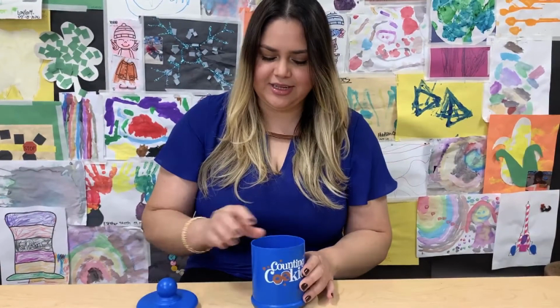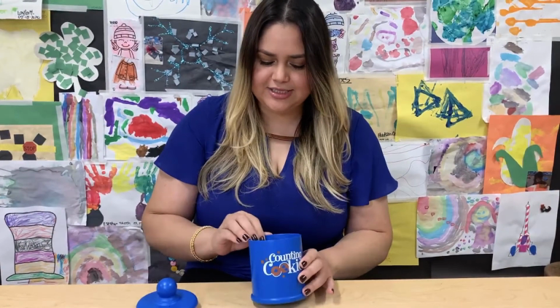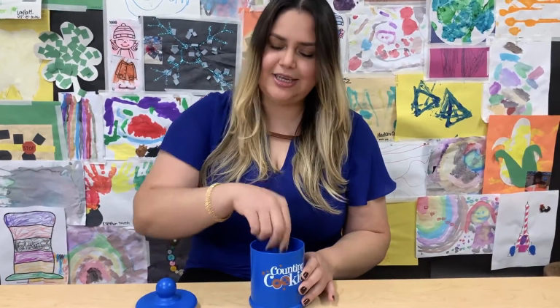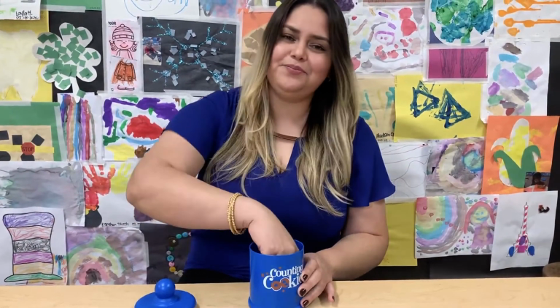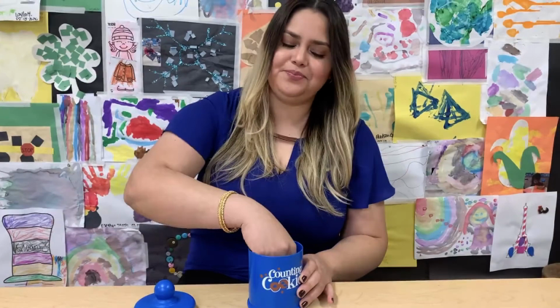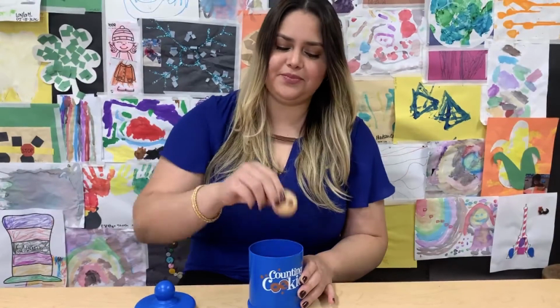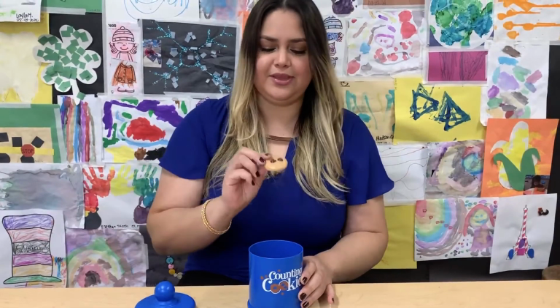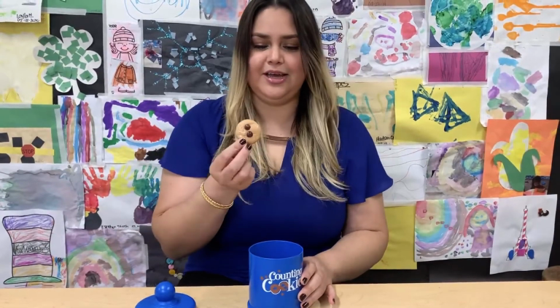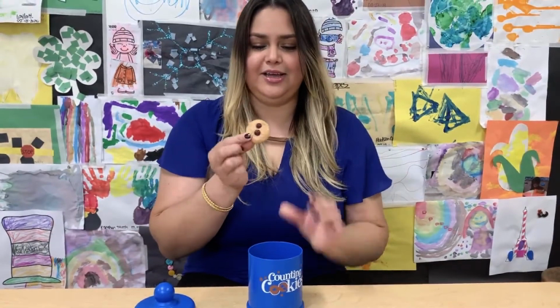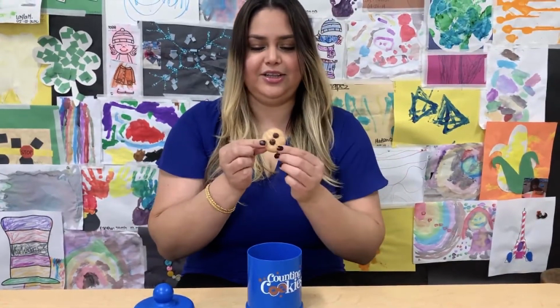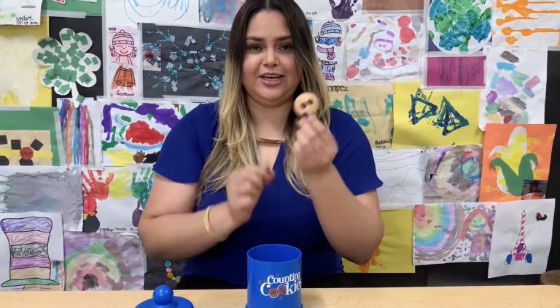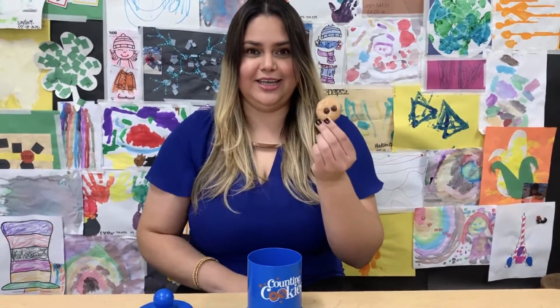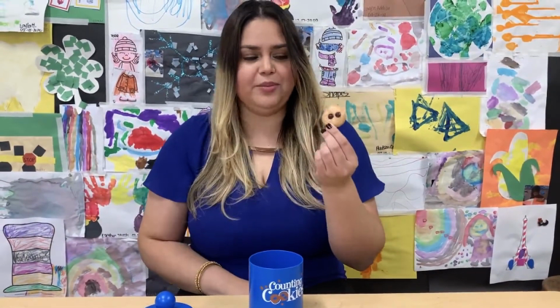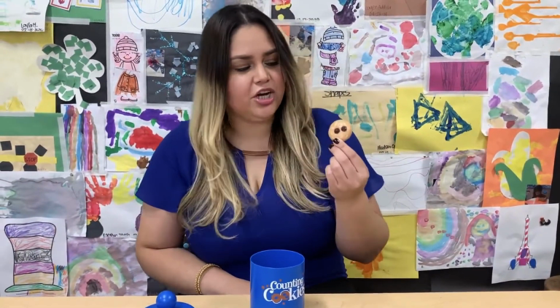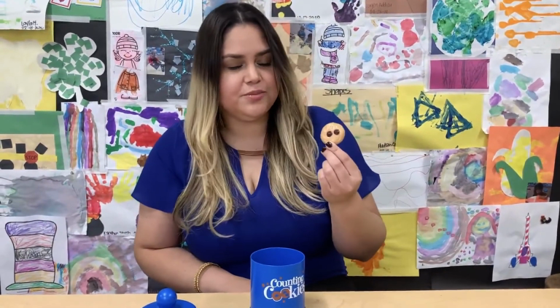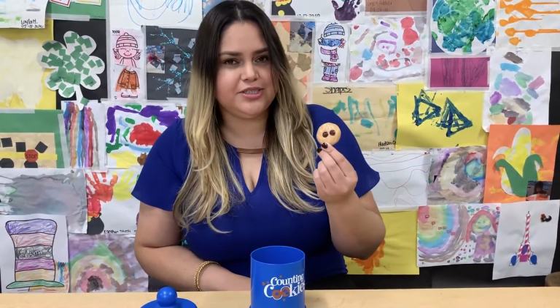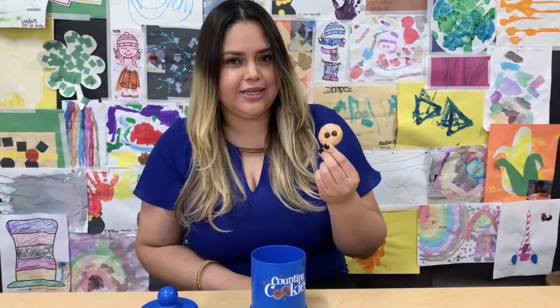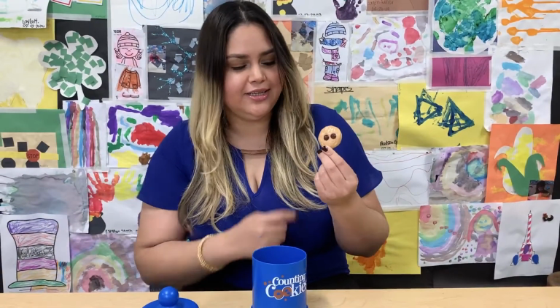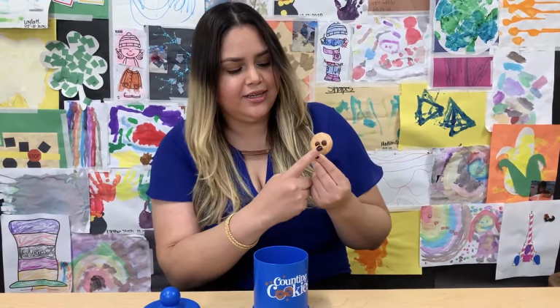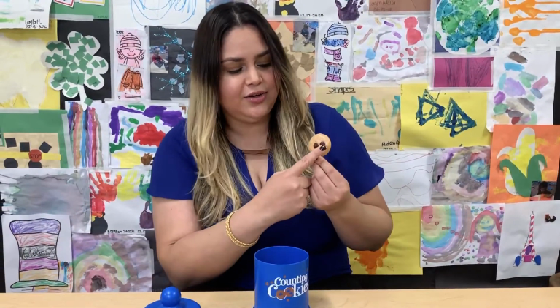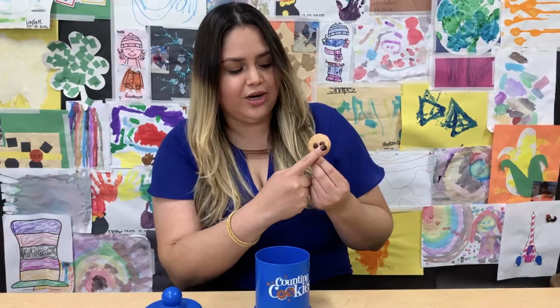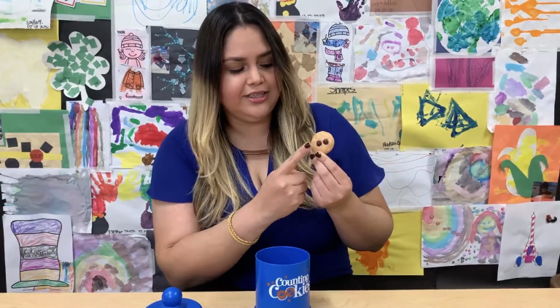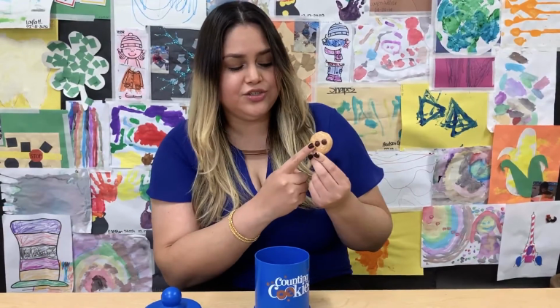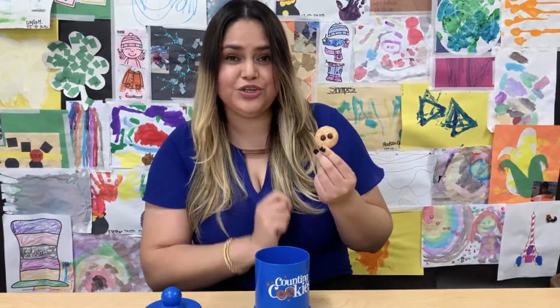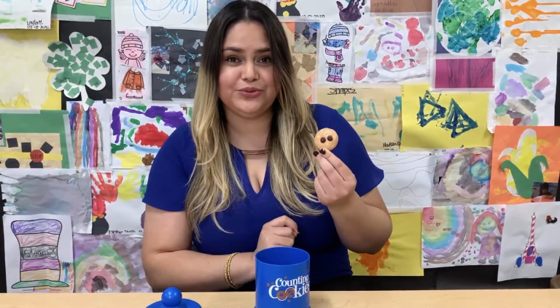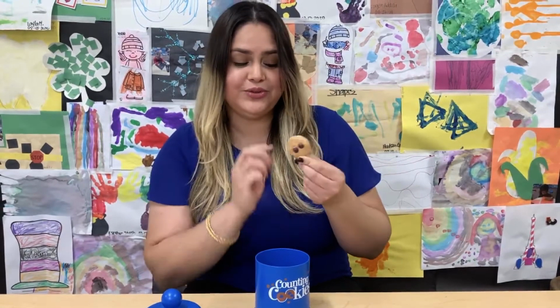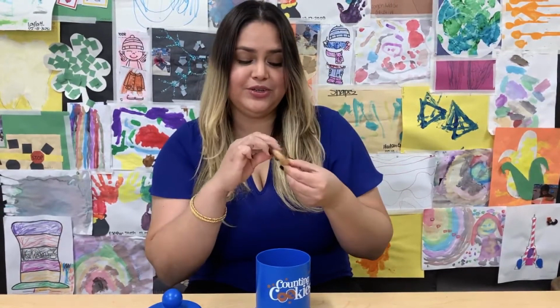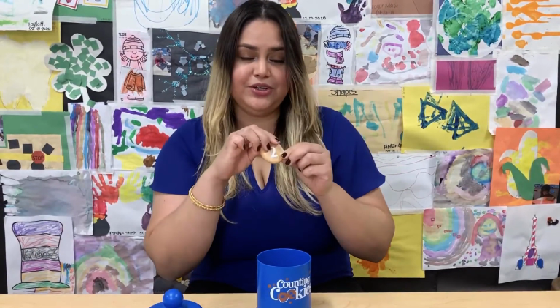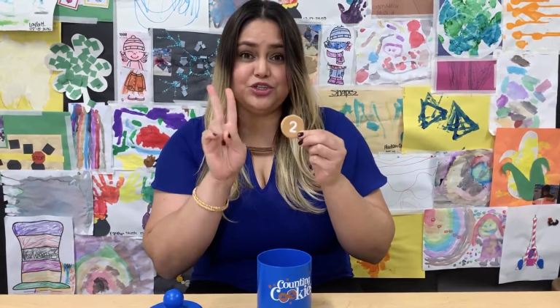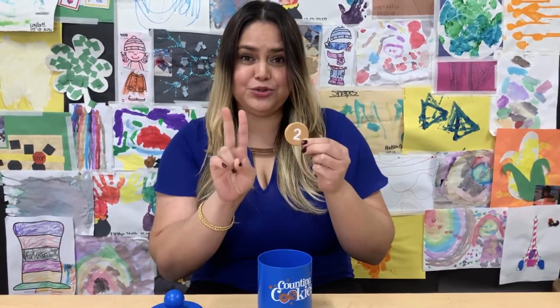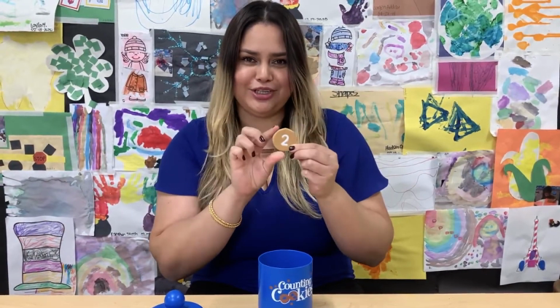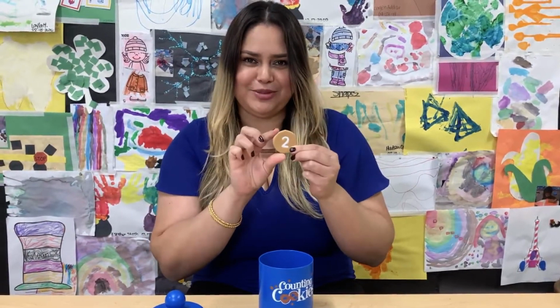Let's see. Look, how many chocolate chips do you see? One, two. Two chocolate chips.